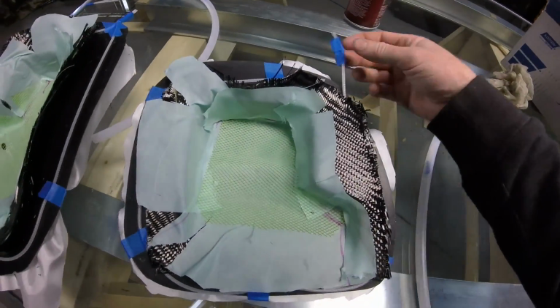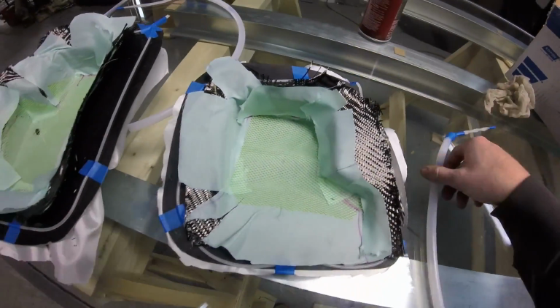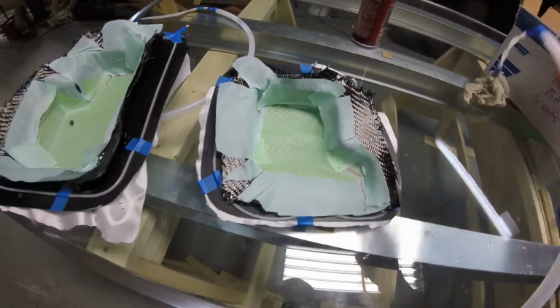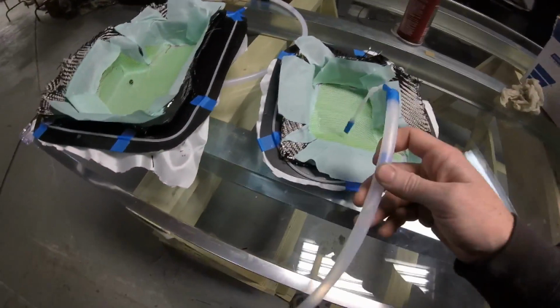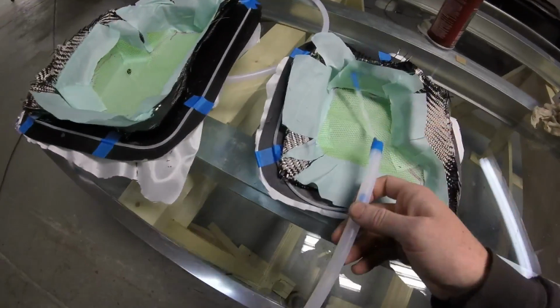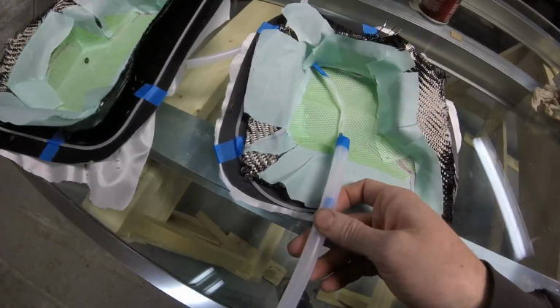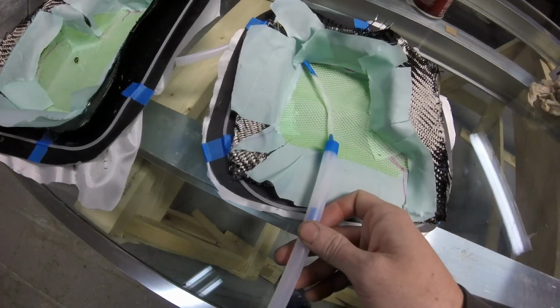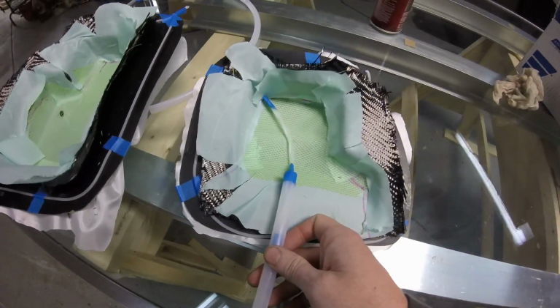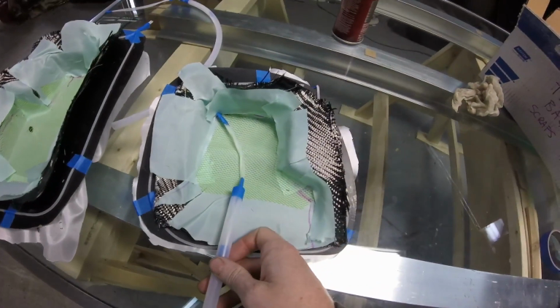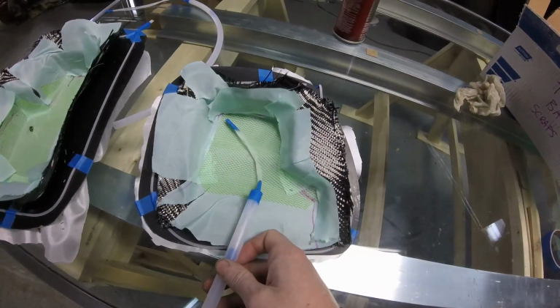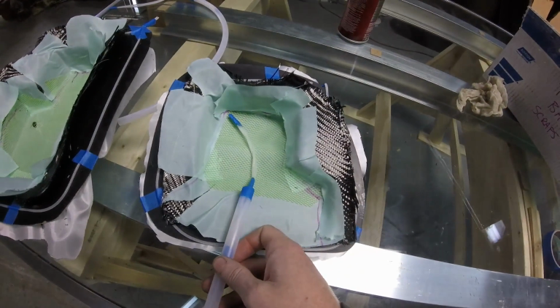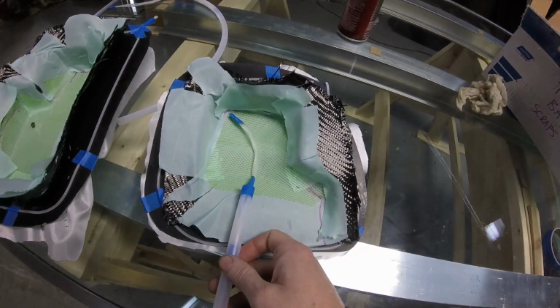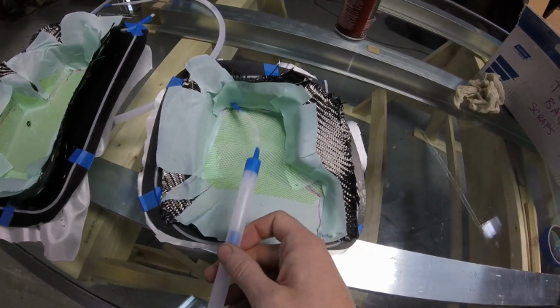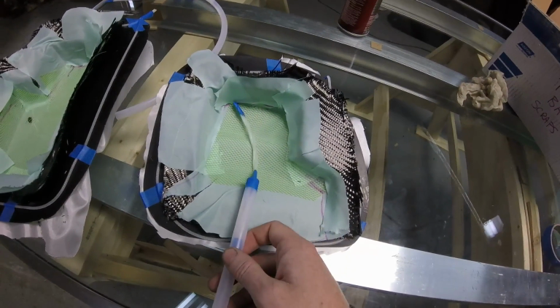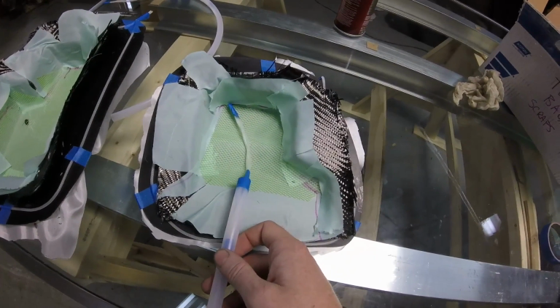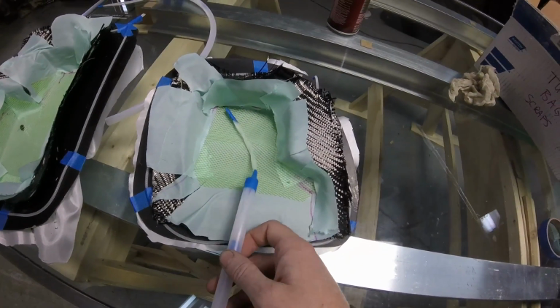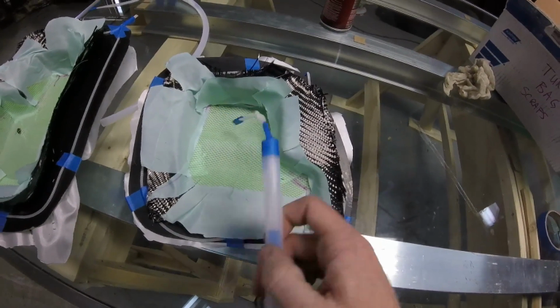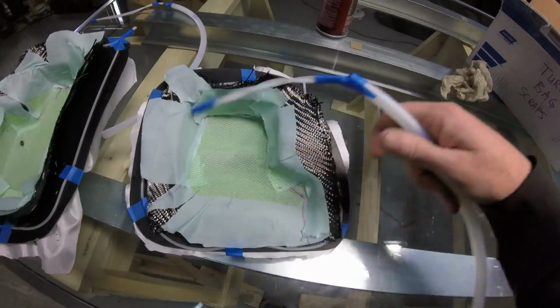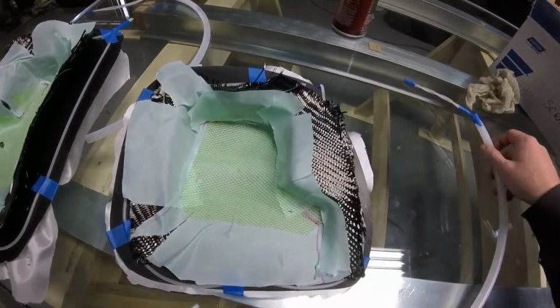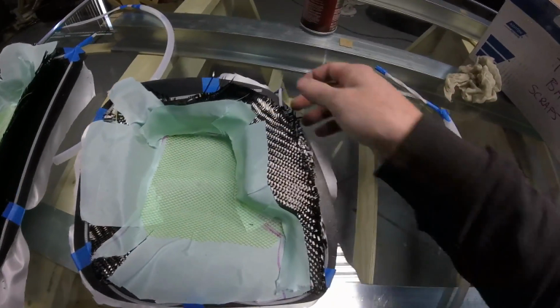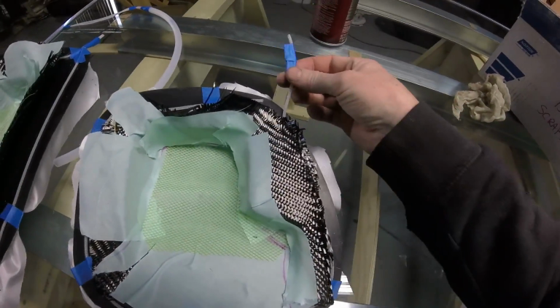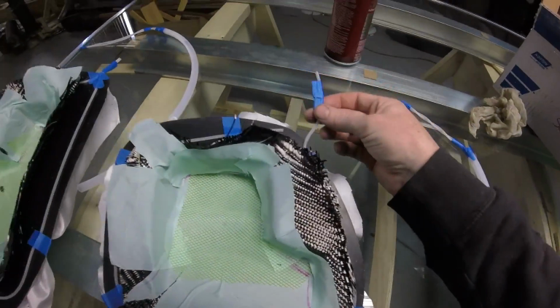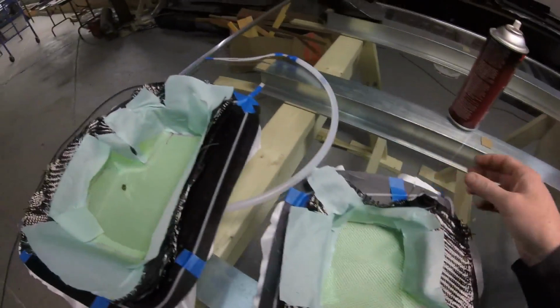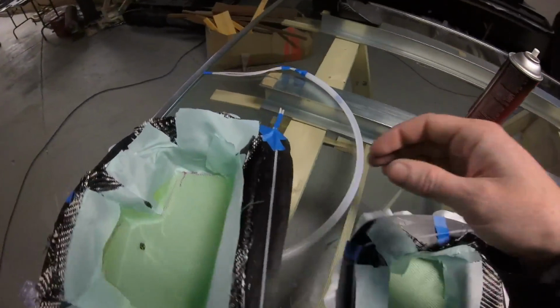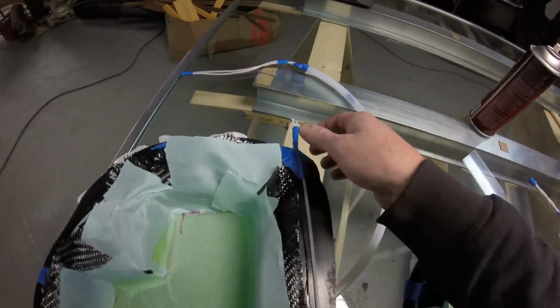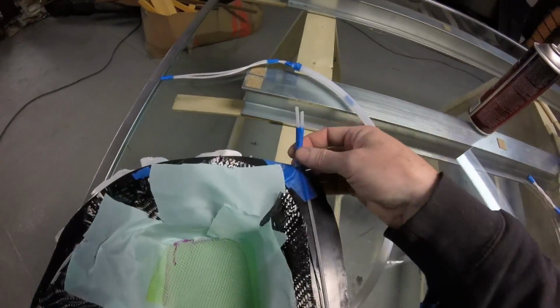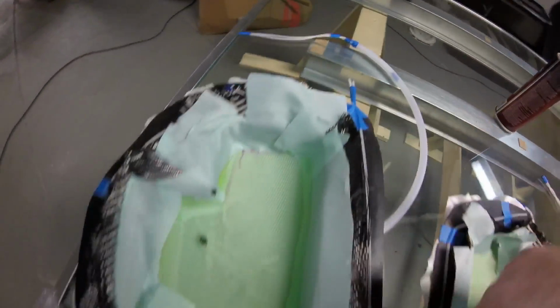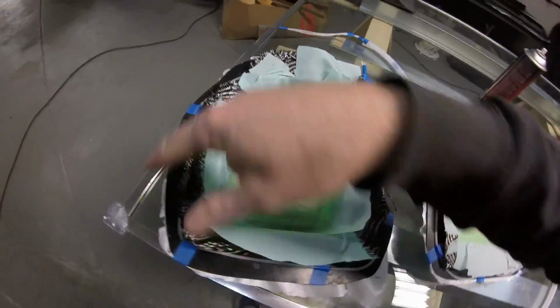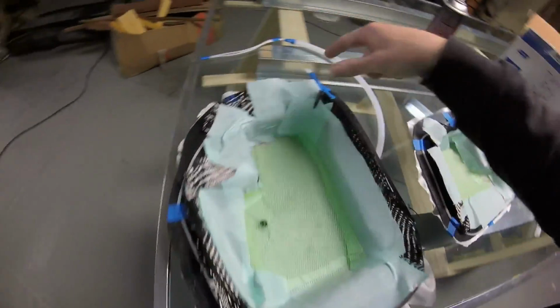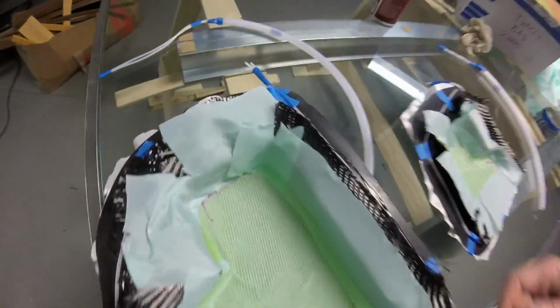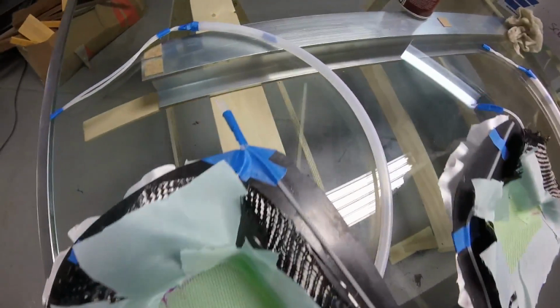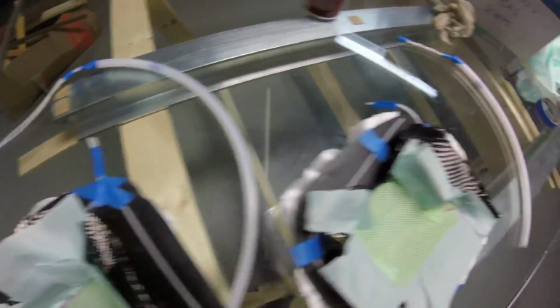We're going to have resin feeding from the center from this hose here, across the part, towards the vacuum source which will be hooked into the vacuum pump via those two hoses.